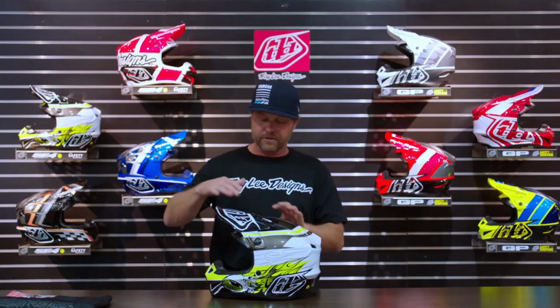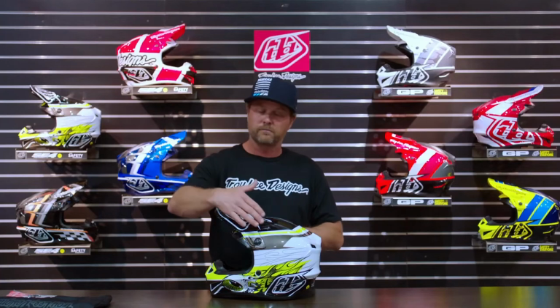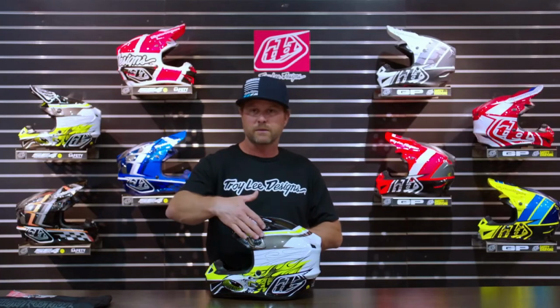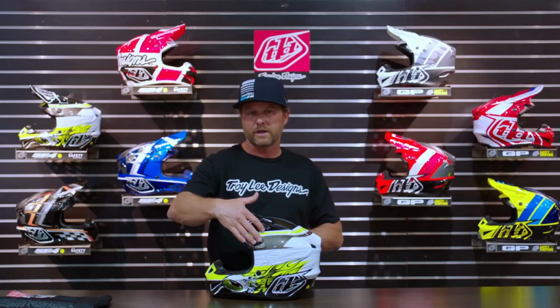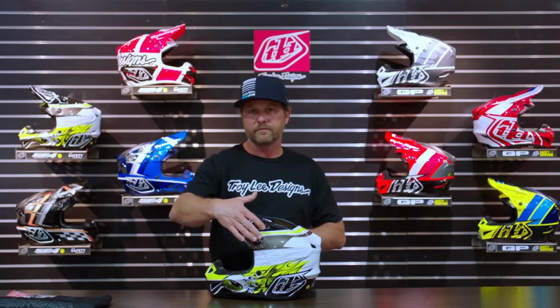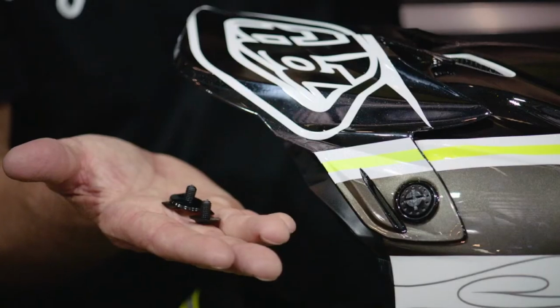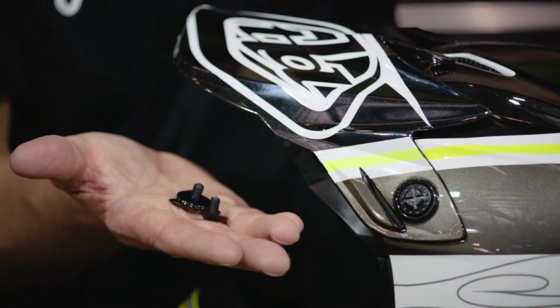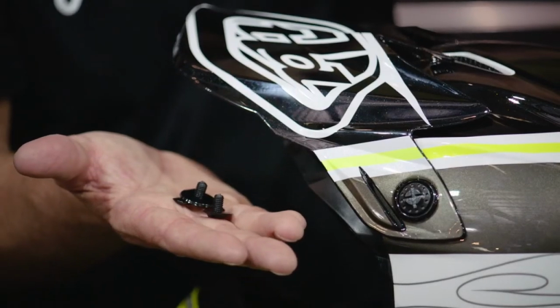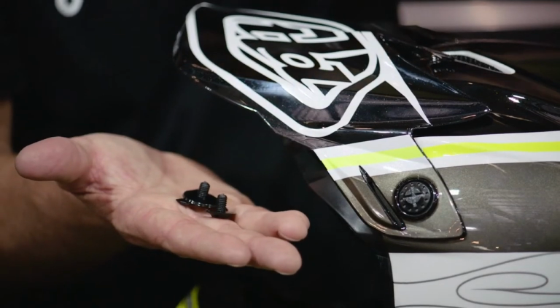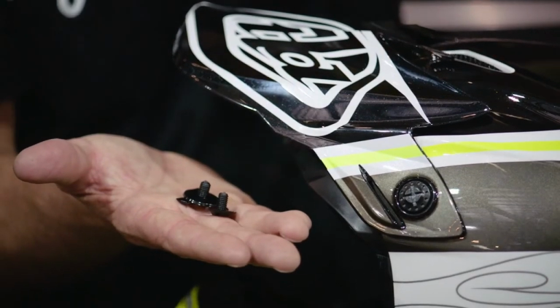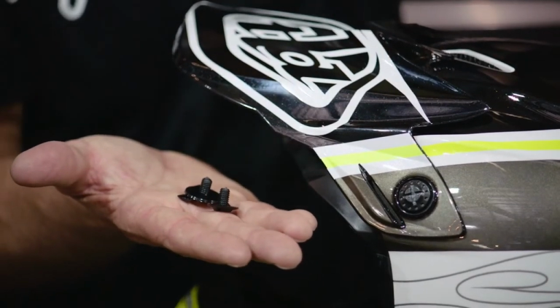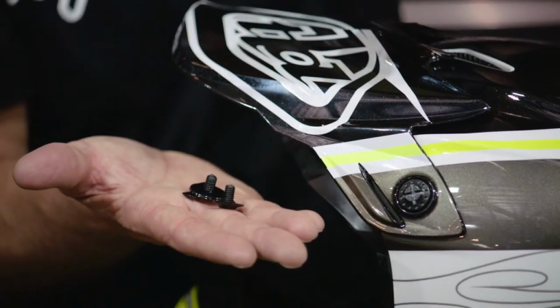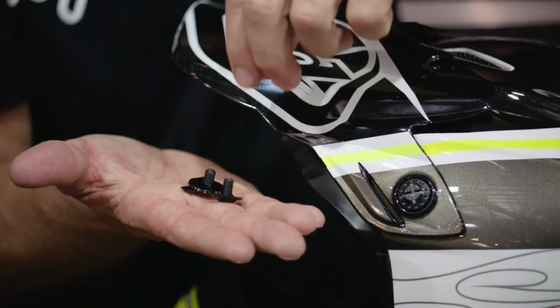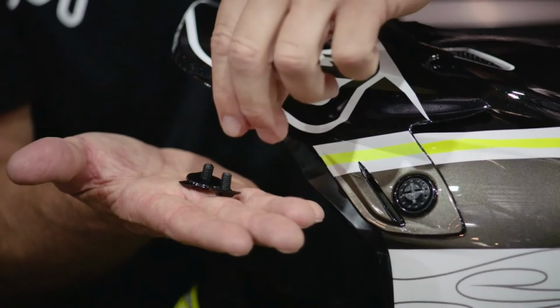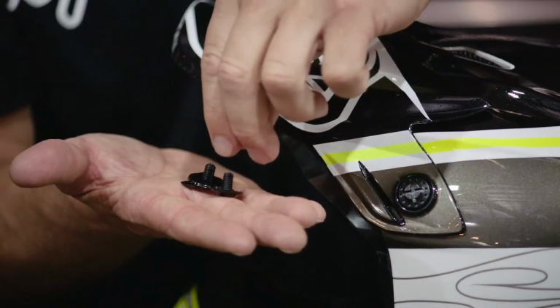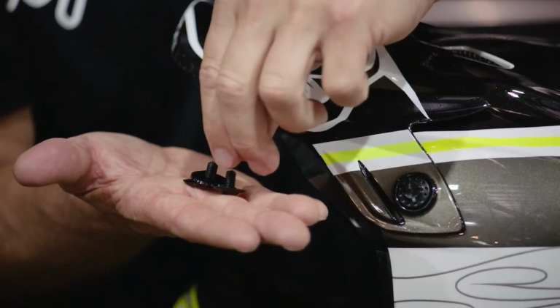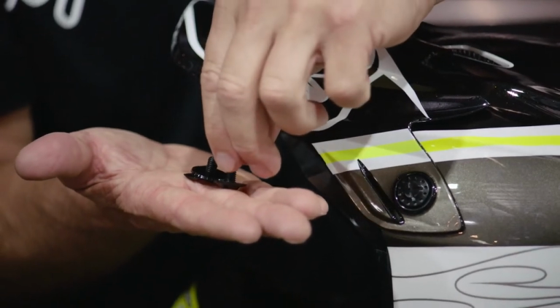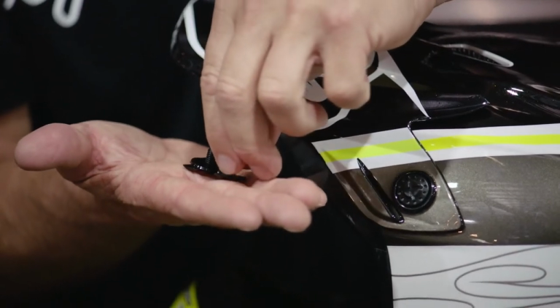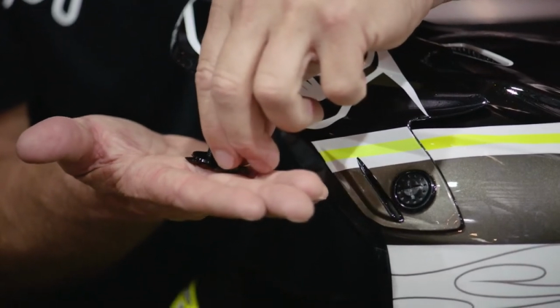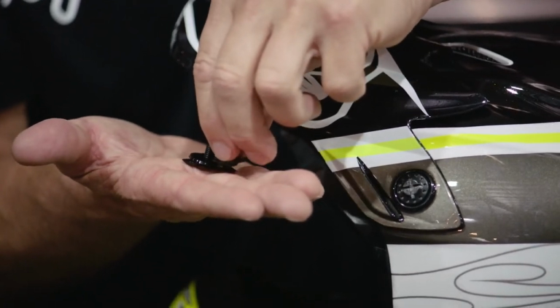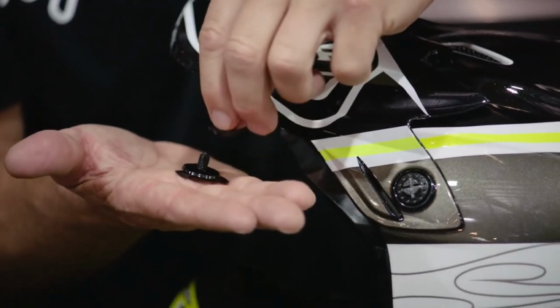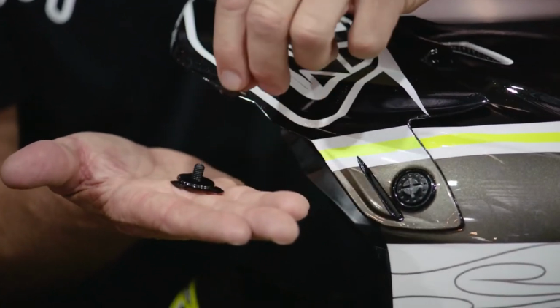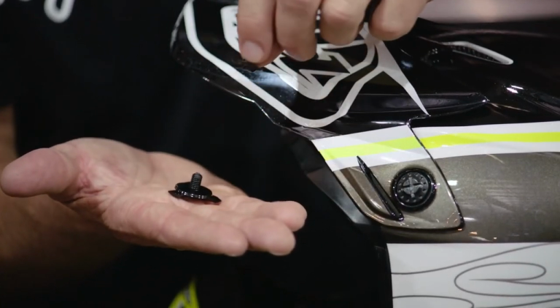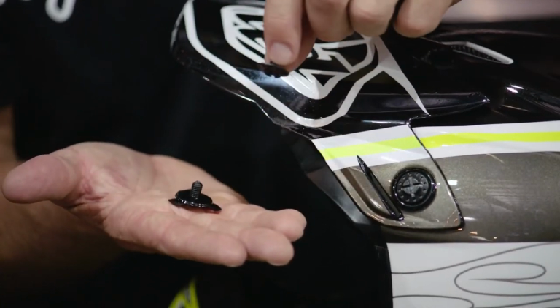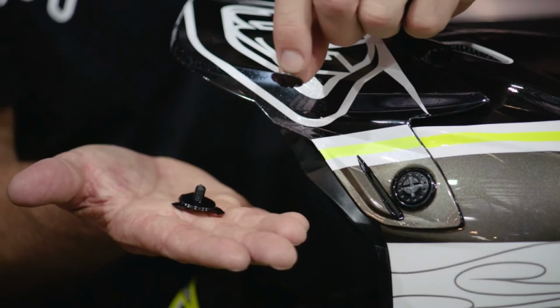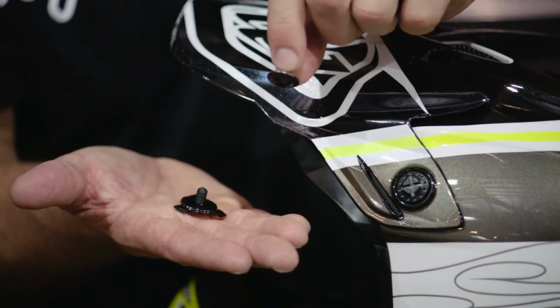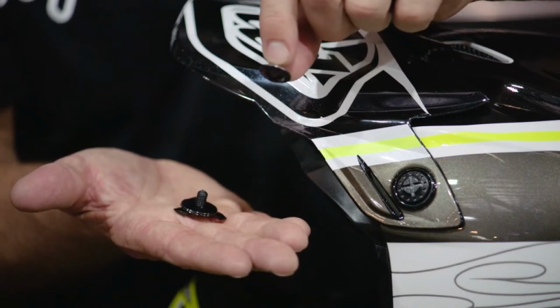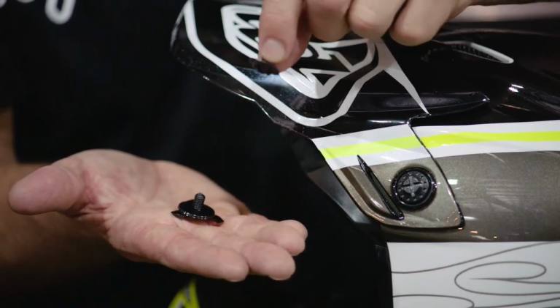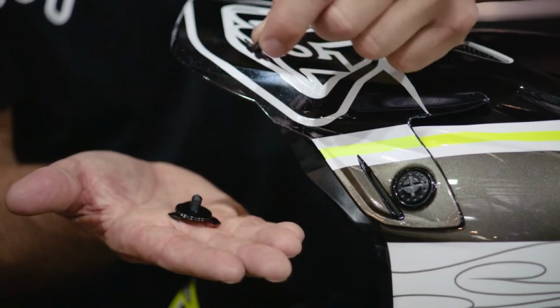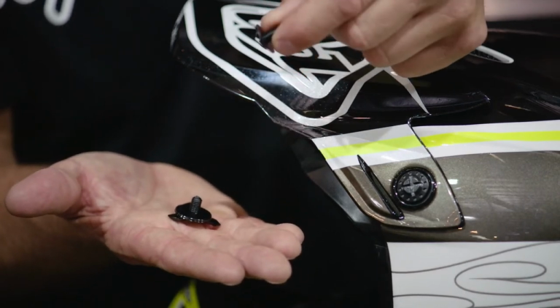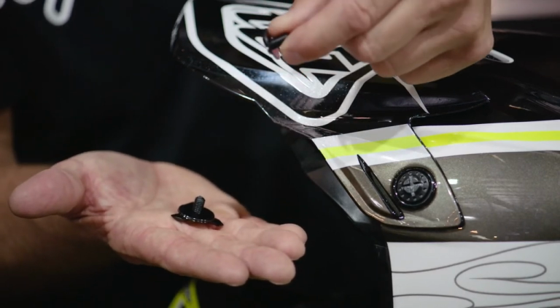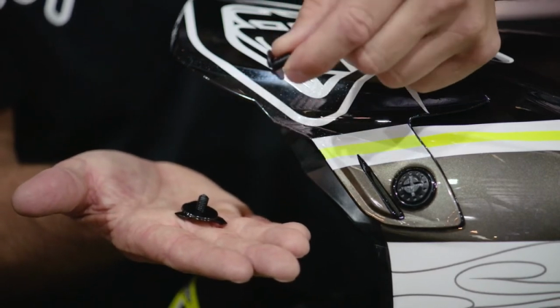These are plastic breakaway visor screws. In a crash, if the visor gets pushed in, you don't want that torque to twist the helmet. These are designed to break away — the visor will fly off and protect against any of that rotational injury.